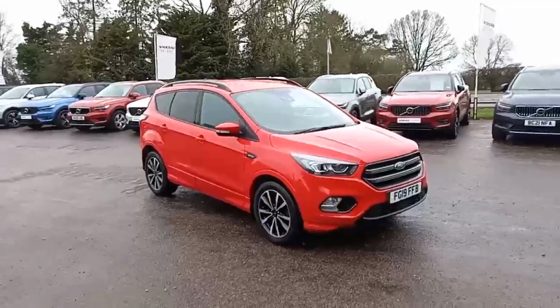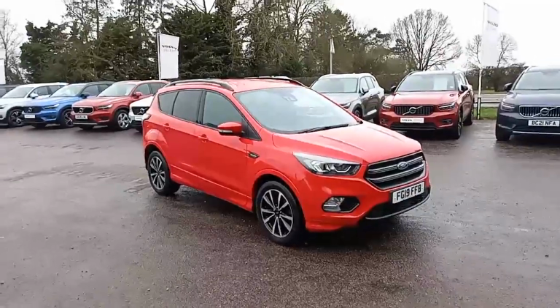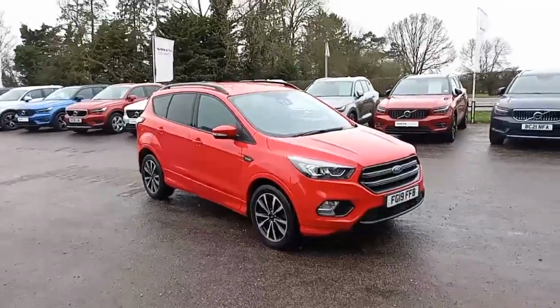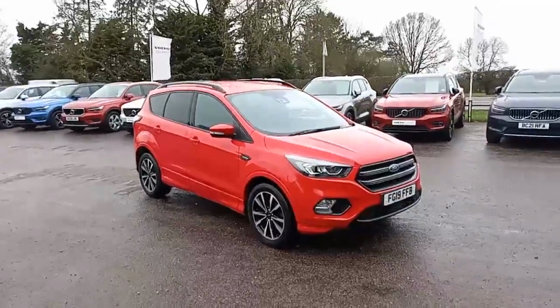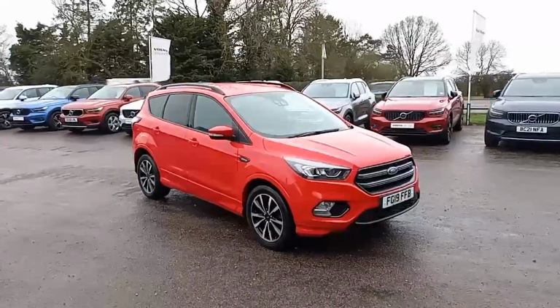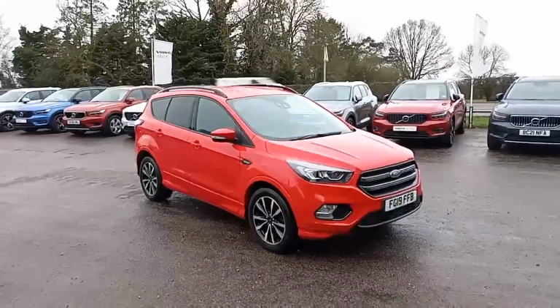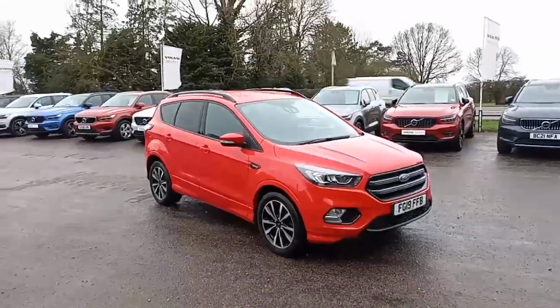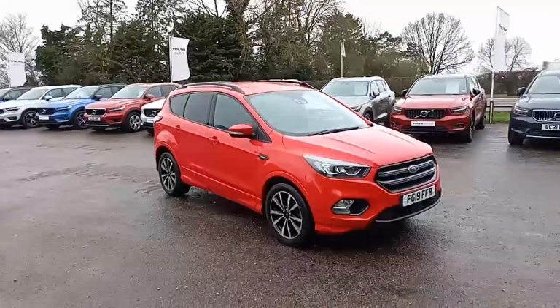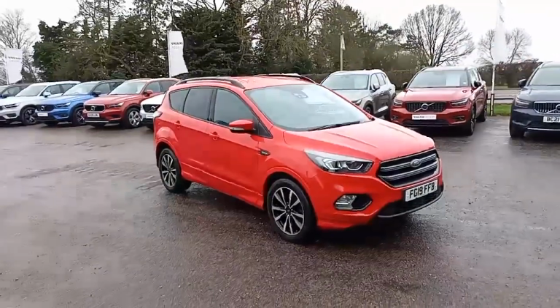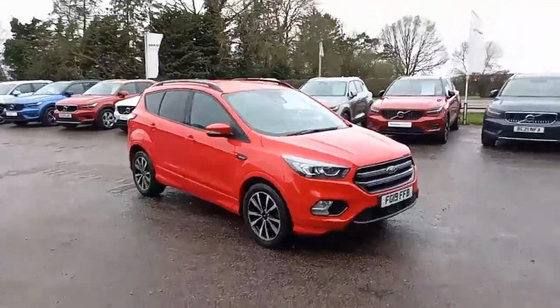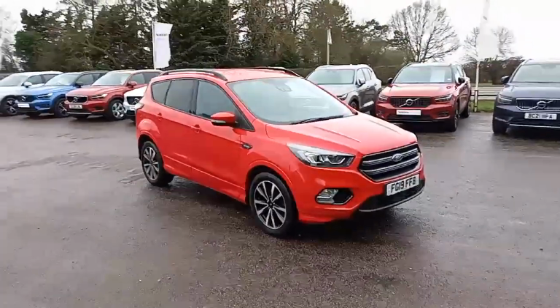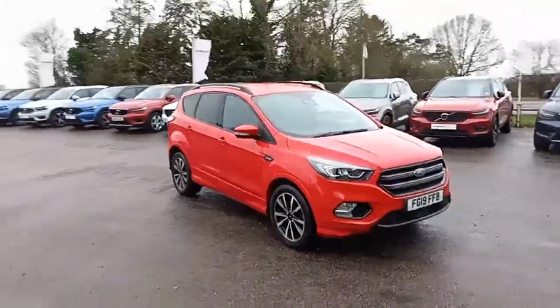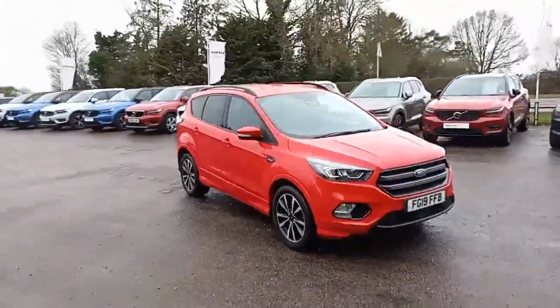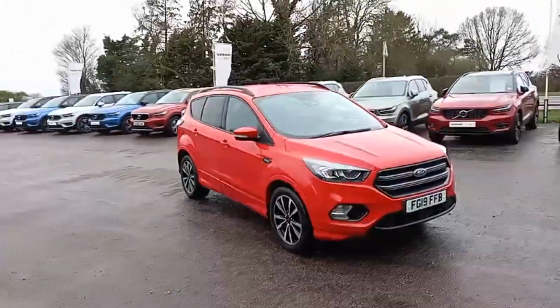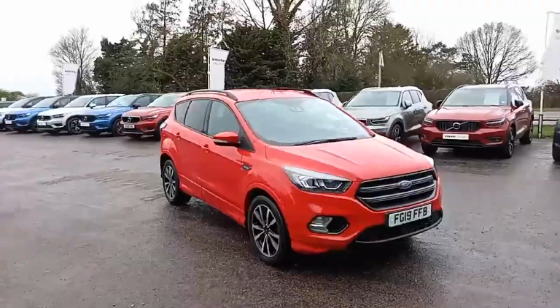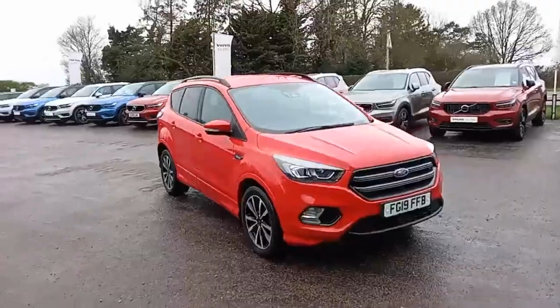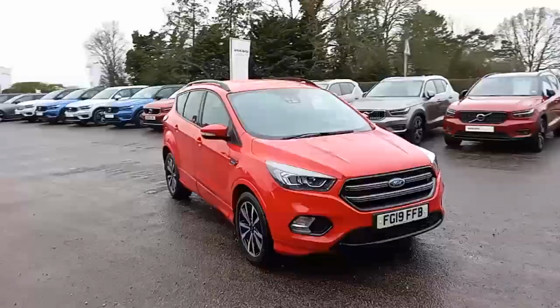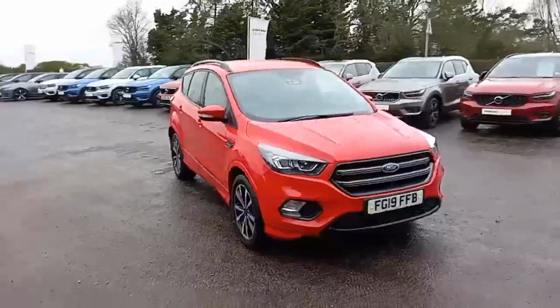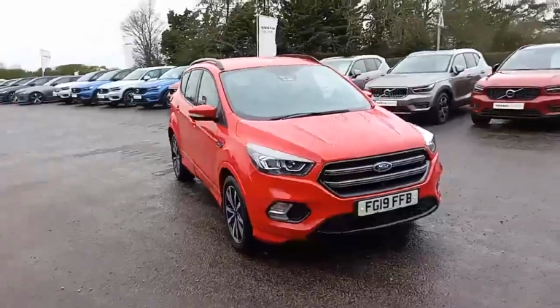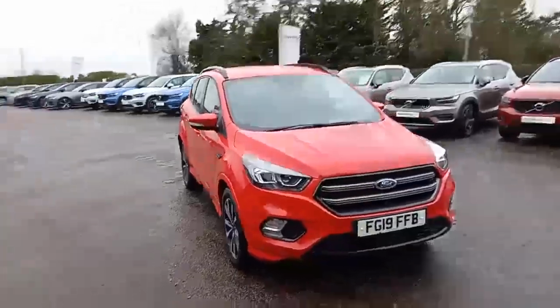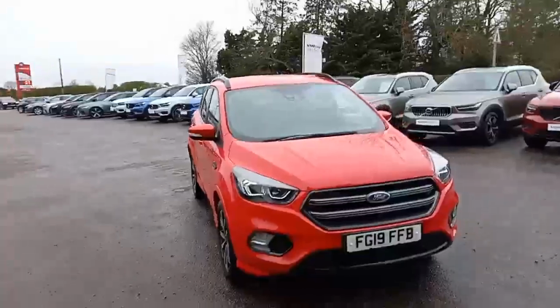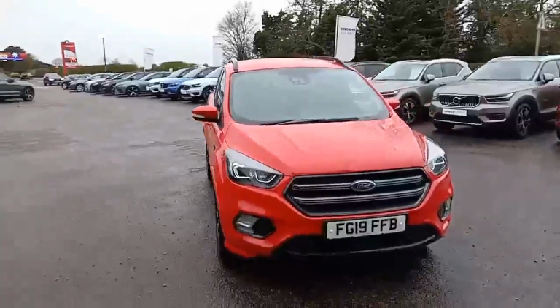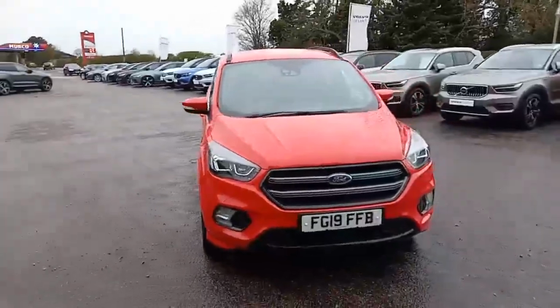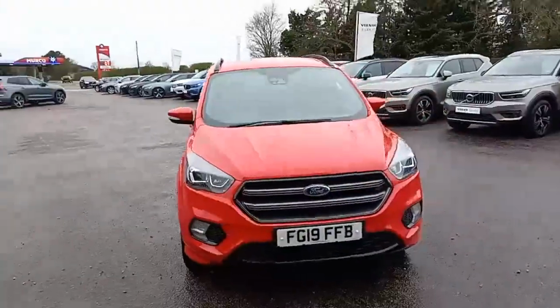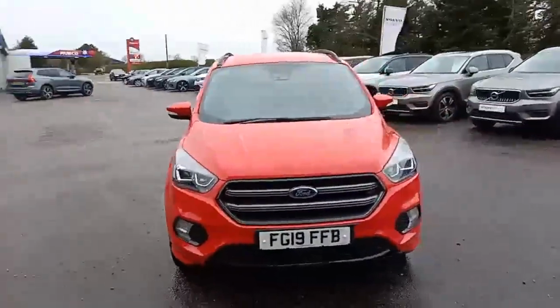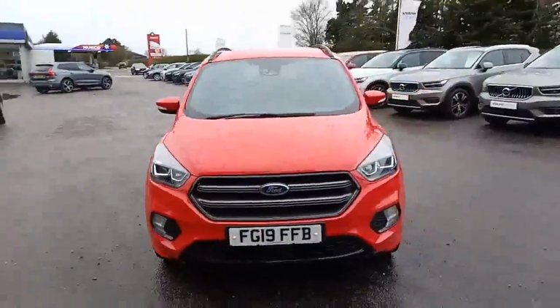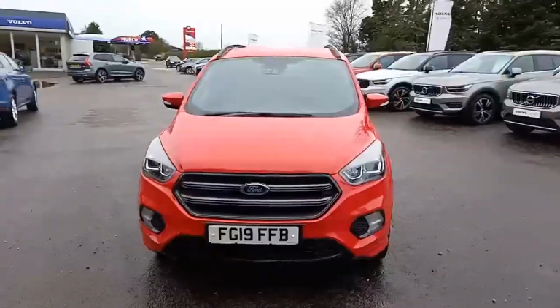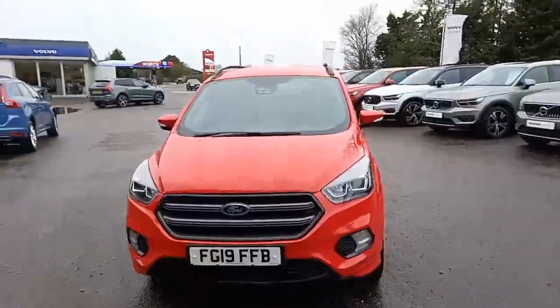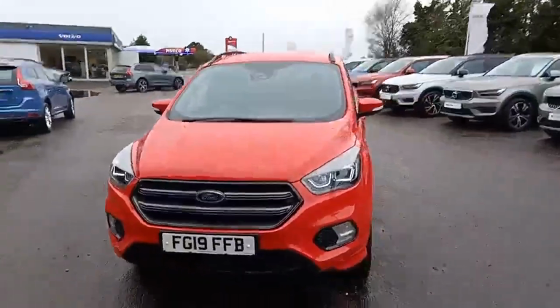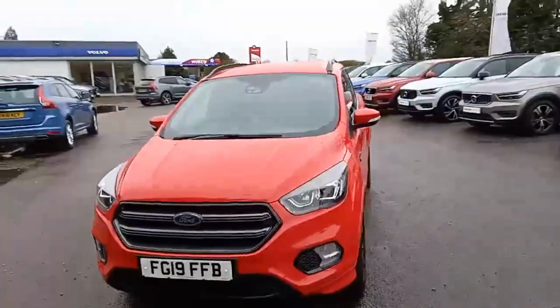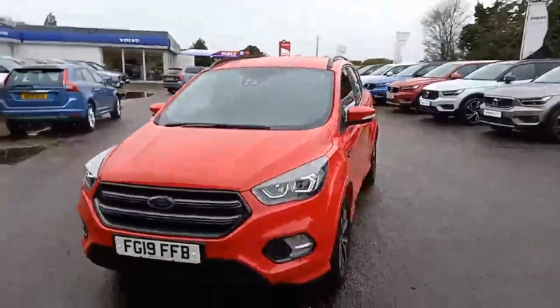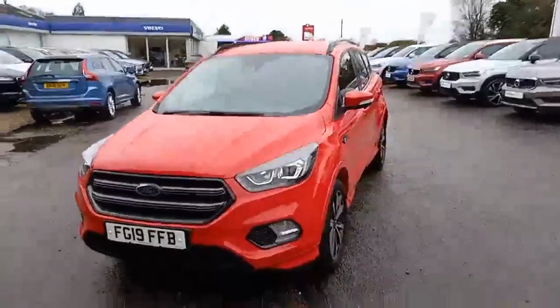Hello everyone, it's Robert from Hilton Got My Choice in Downham Market. Thank you for taking the time to have a look at this Ford Cougar that I've got here in my stock.